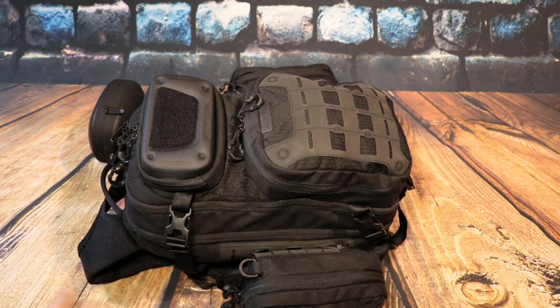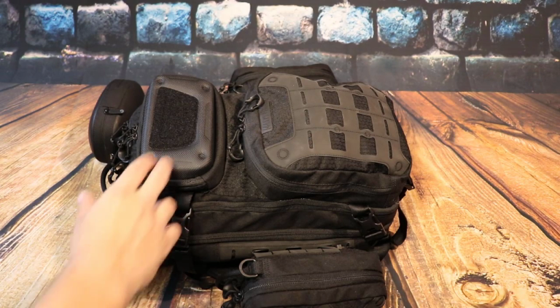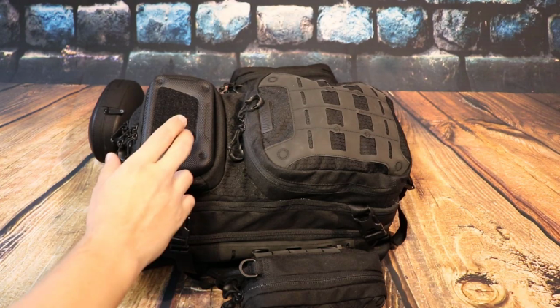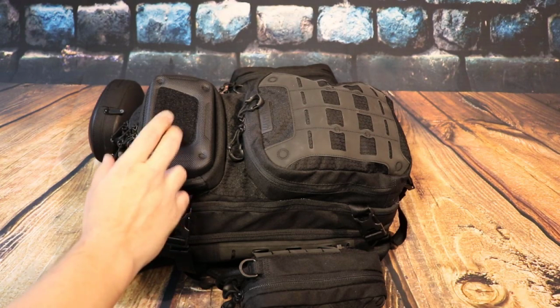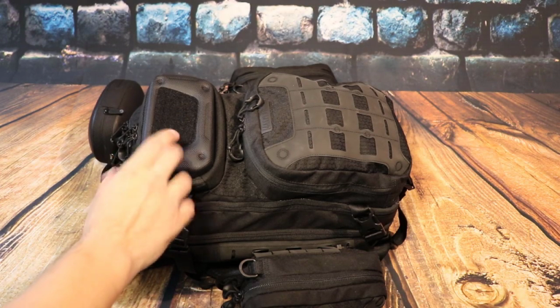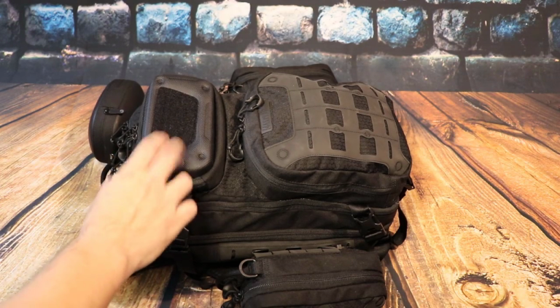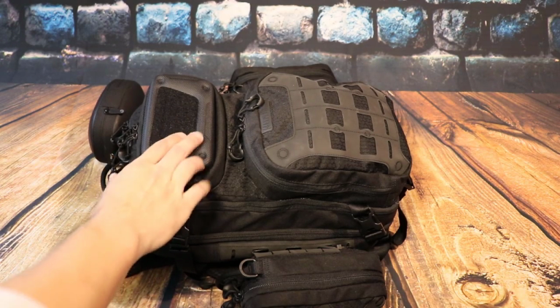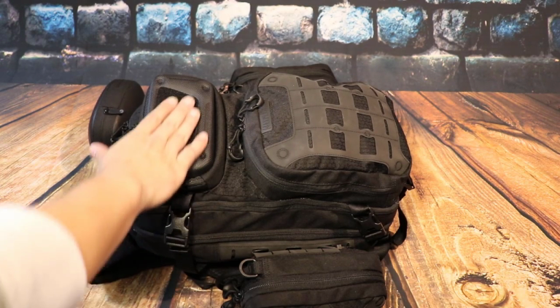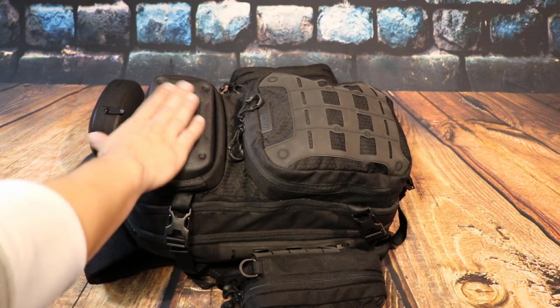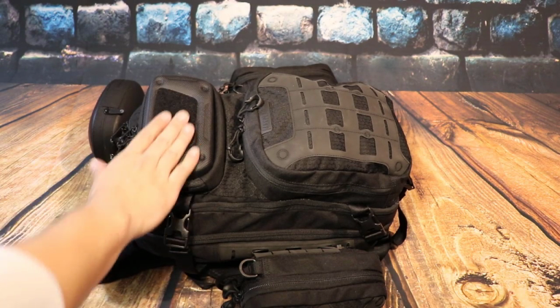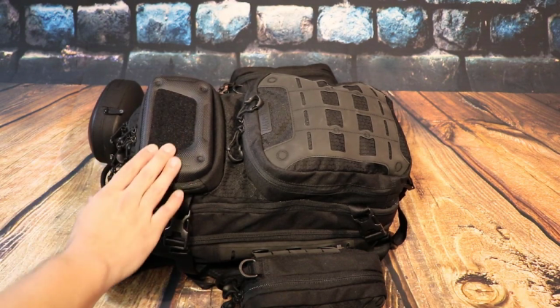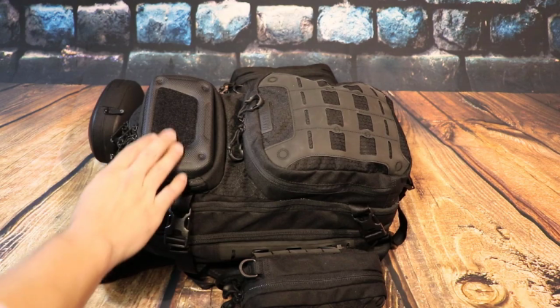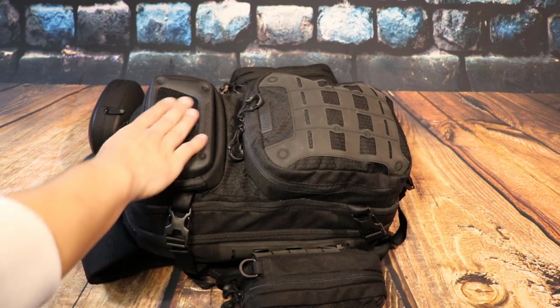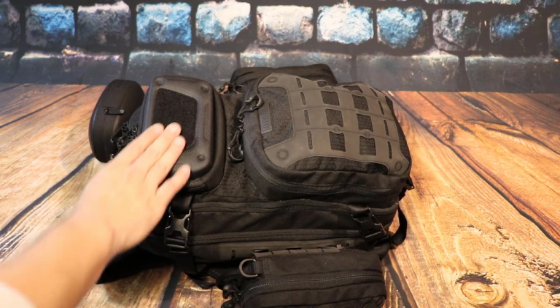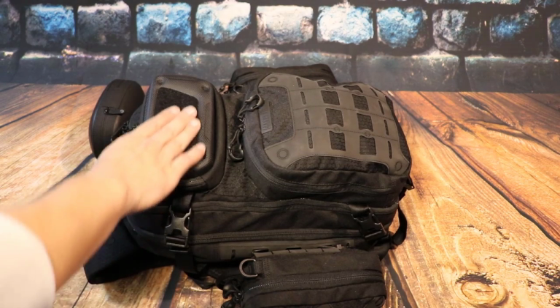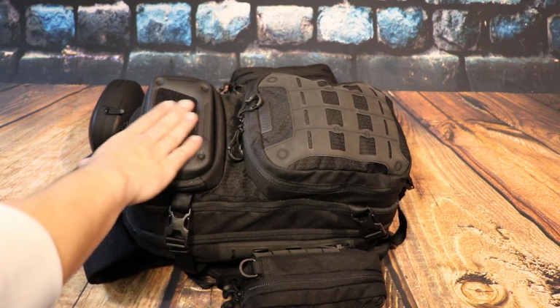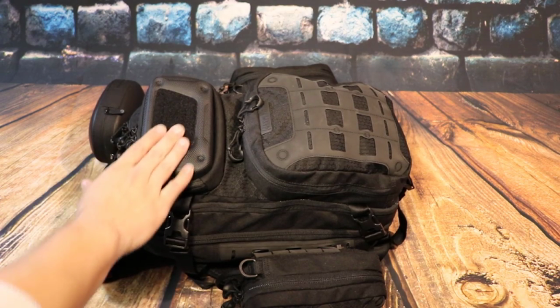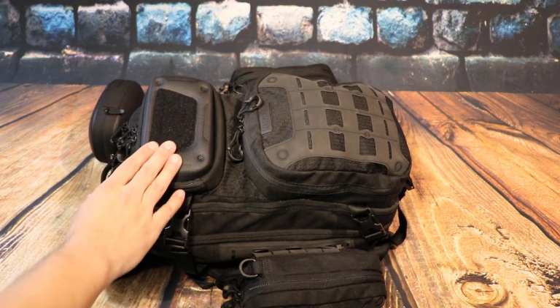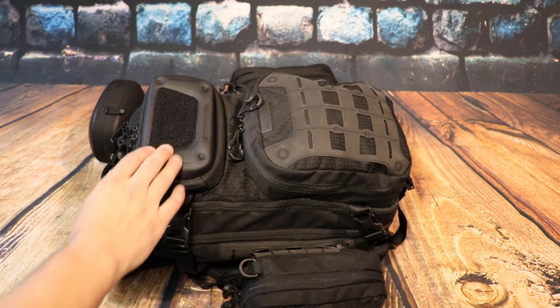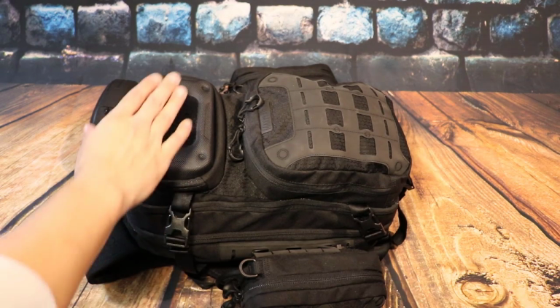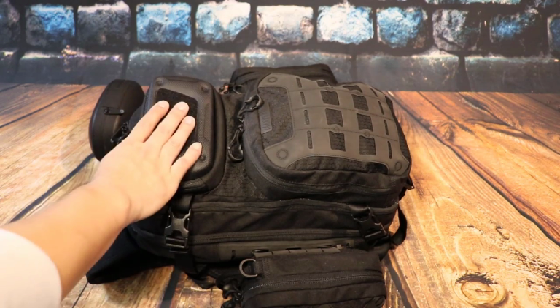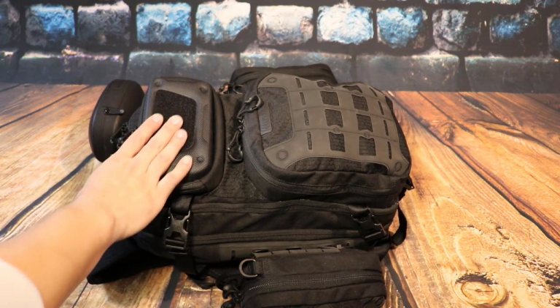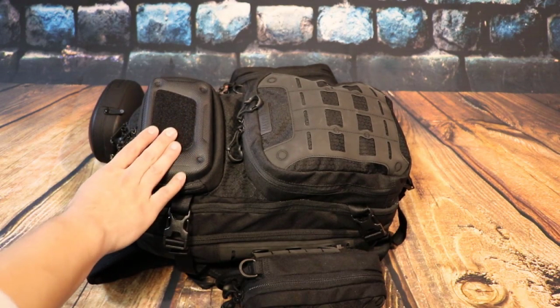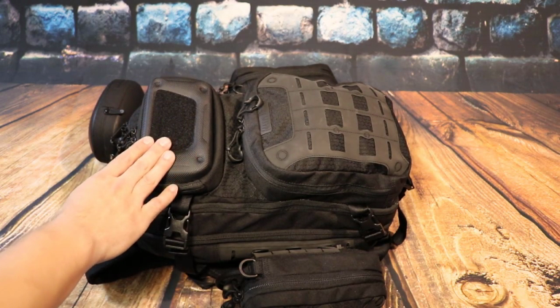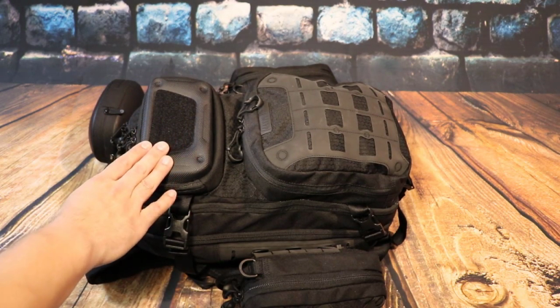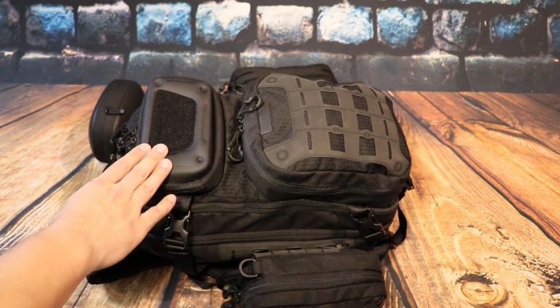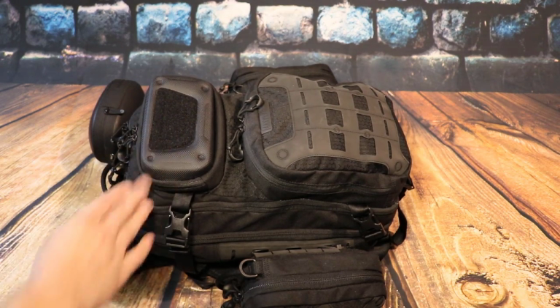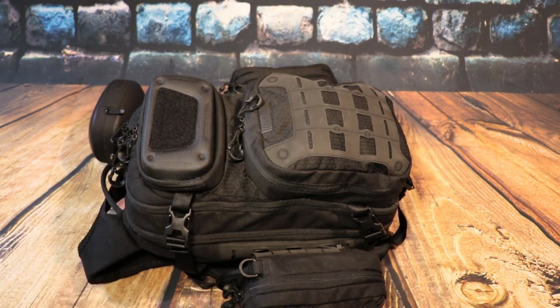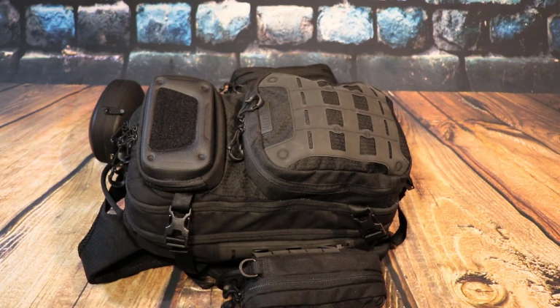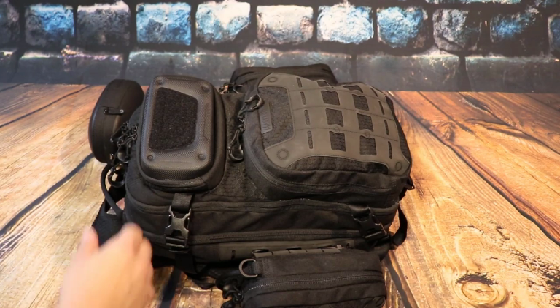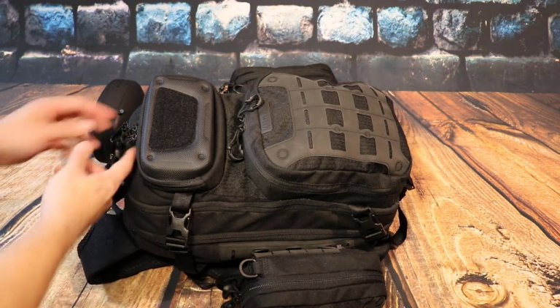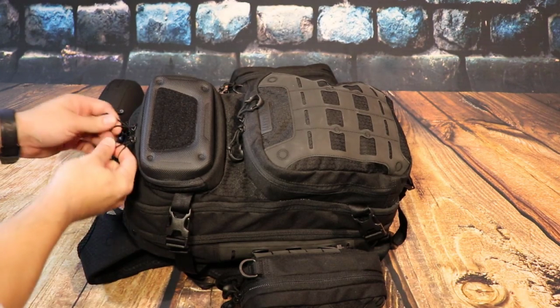You can see that this is a hard case. You get this little velcro area to throw your little badges and stuff like that — stuff that you want to show off, which is pretty cool.